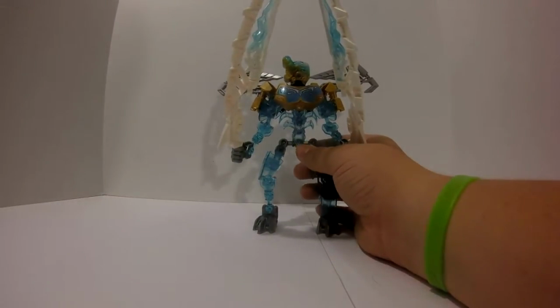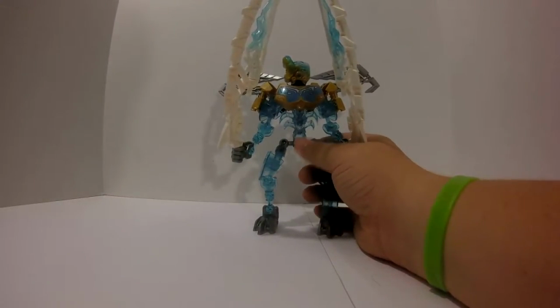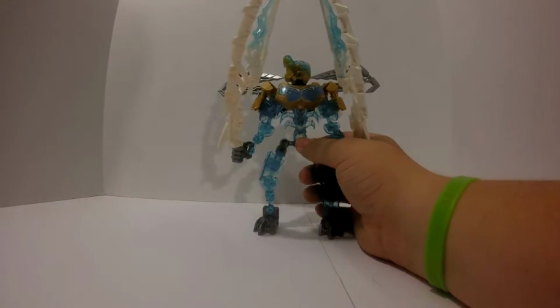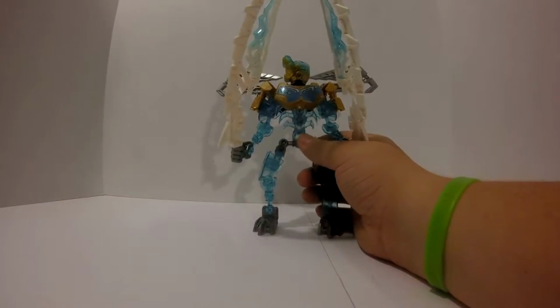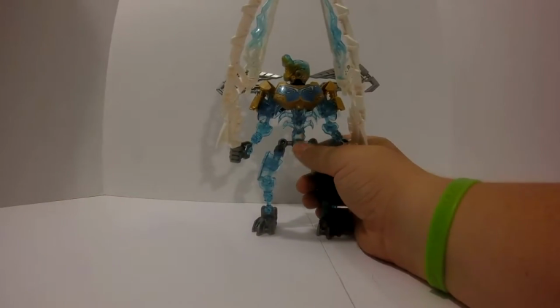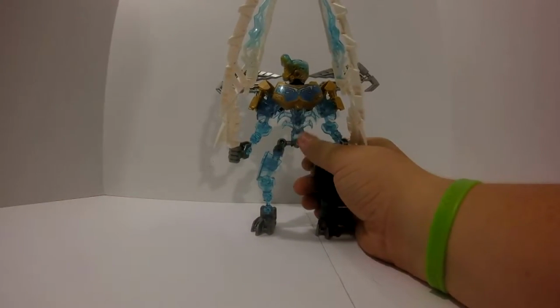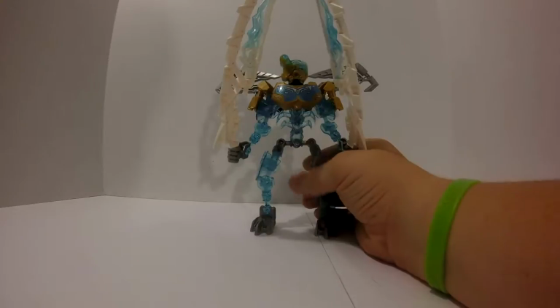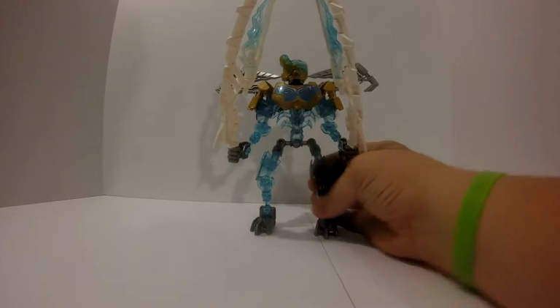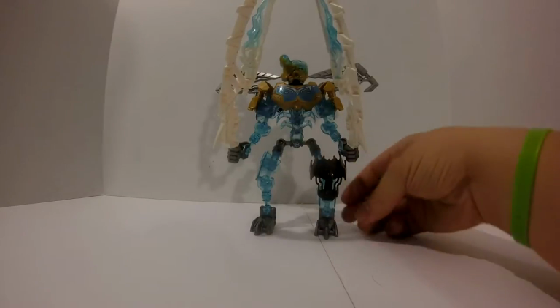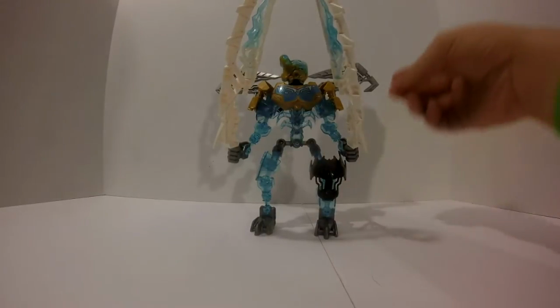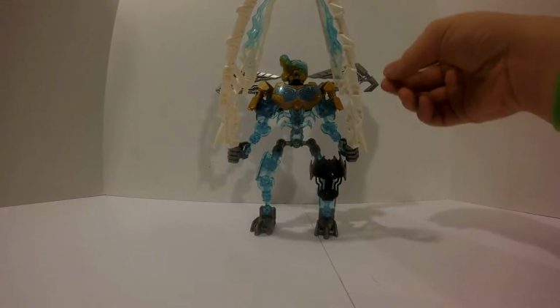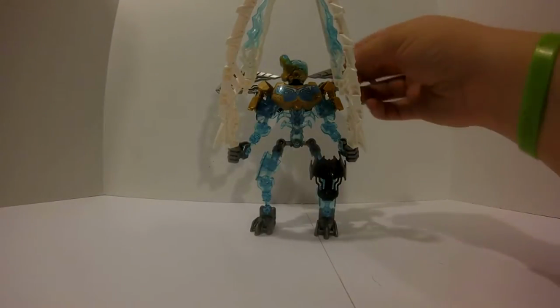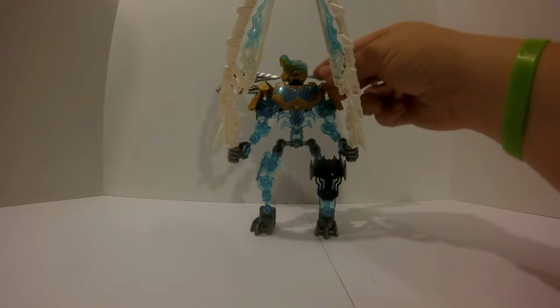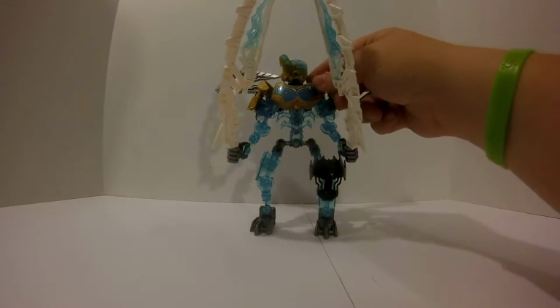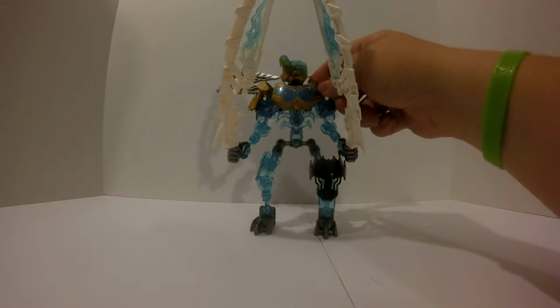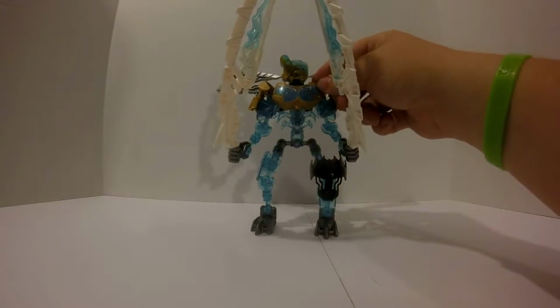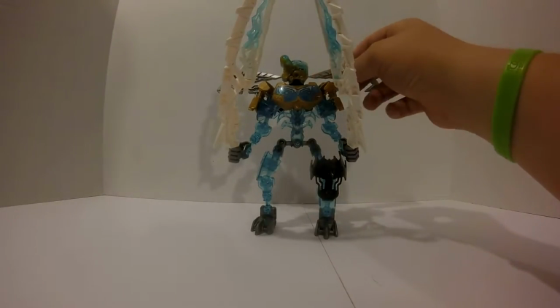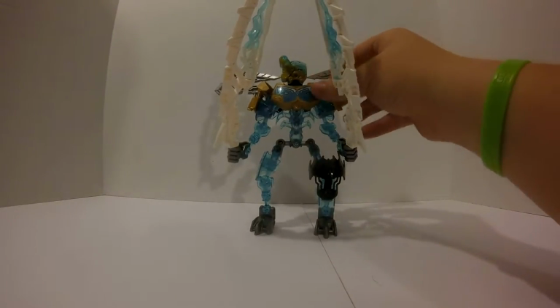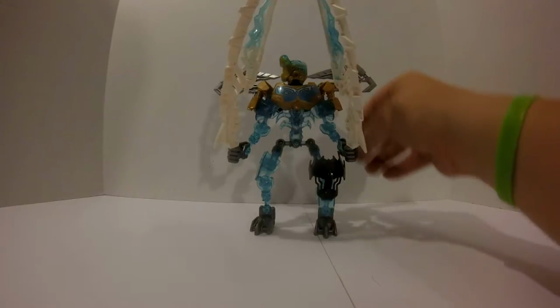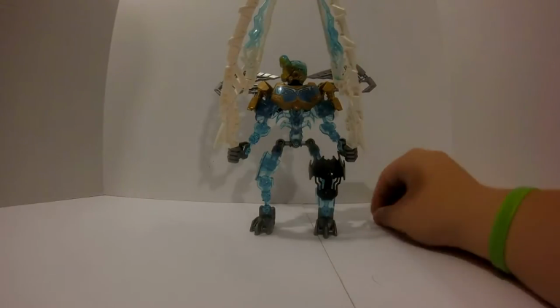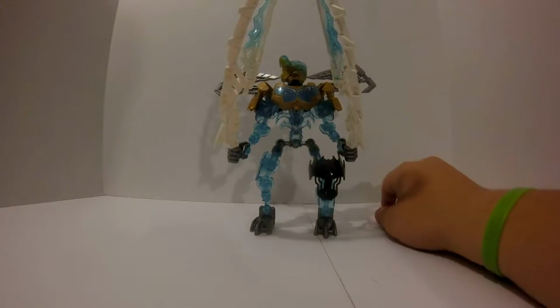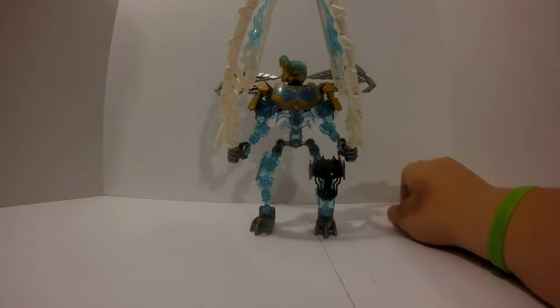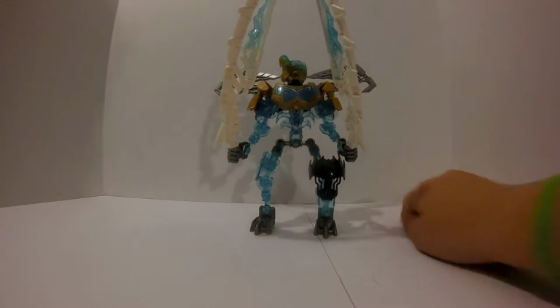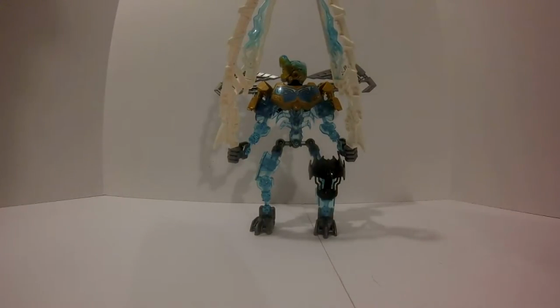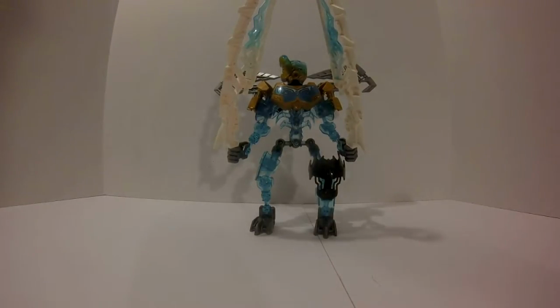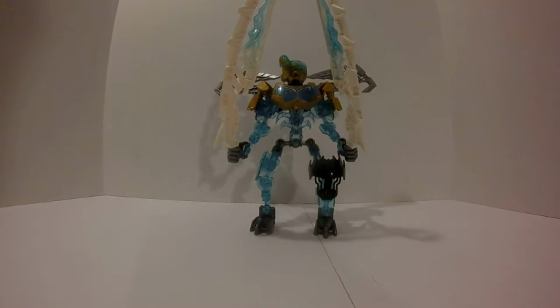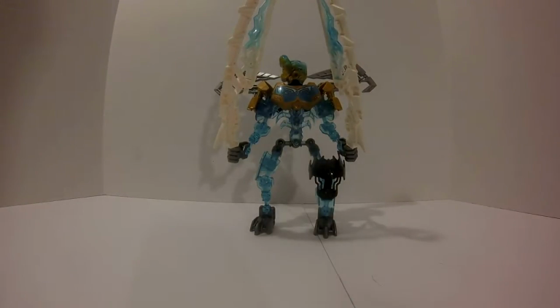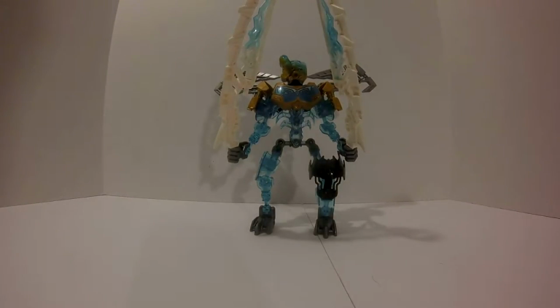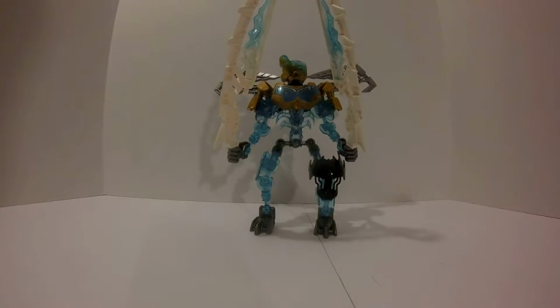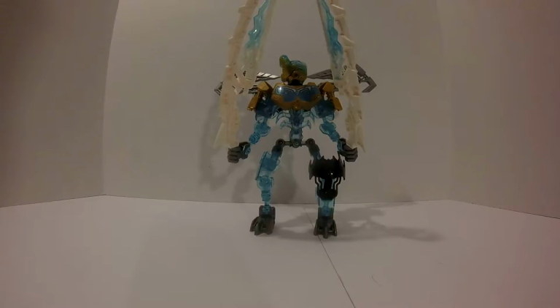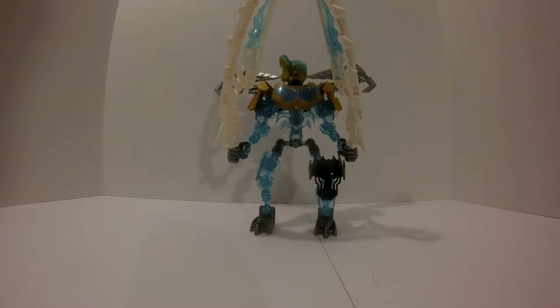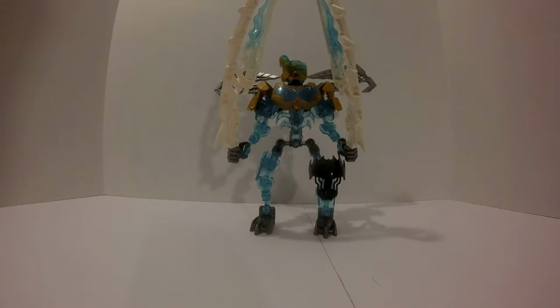His ribcage is made out of ice aura, and so are all of his bones. And his chestplate is made out of impenetrable ice, or petrified ice.